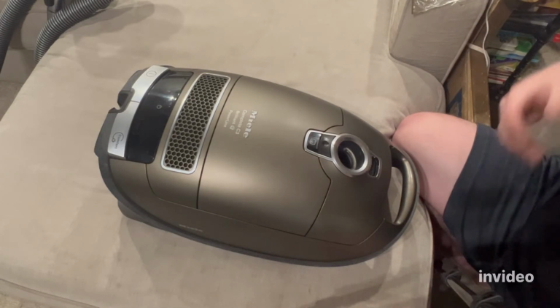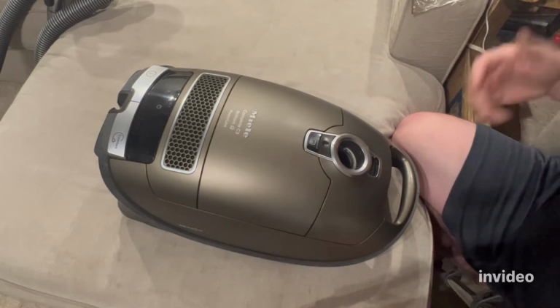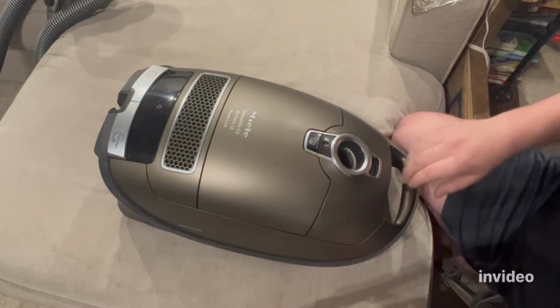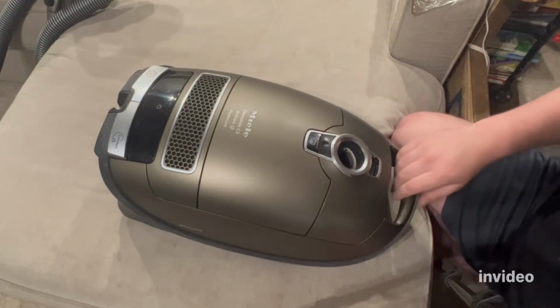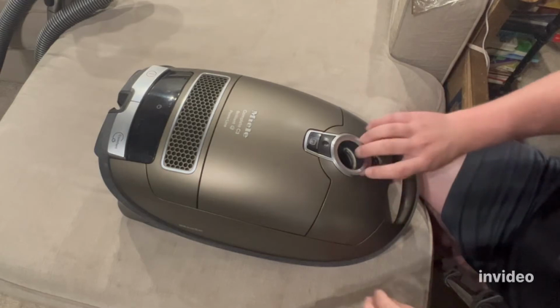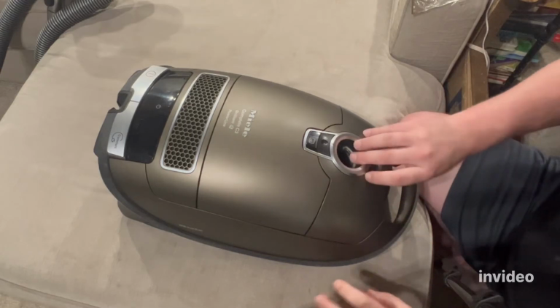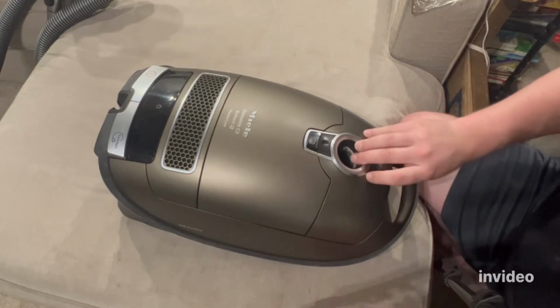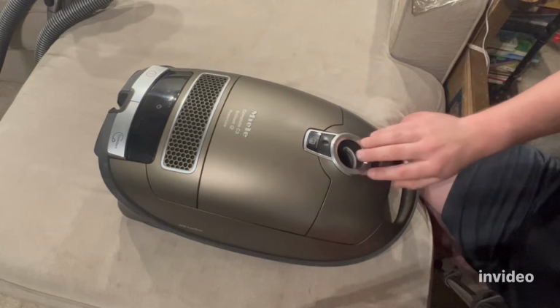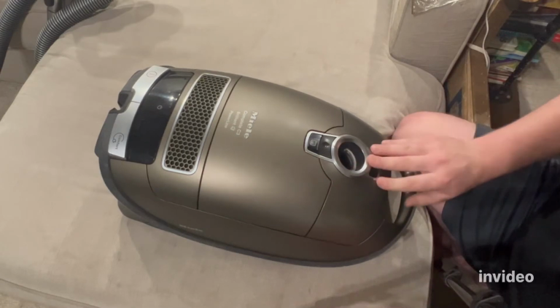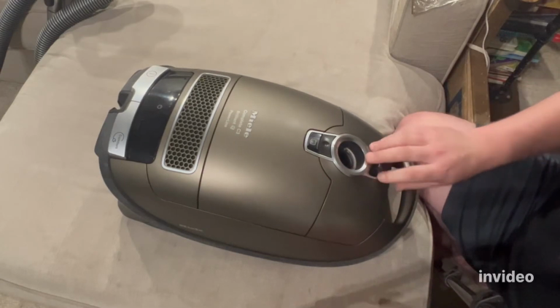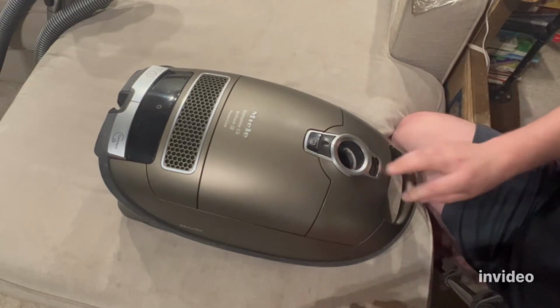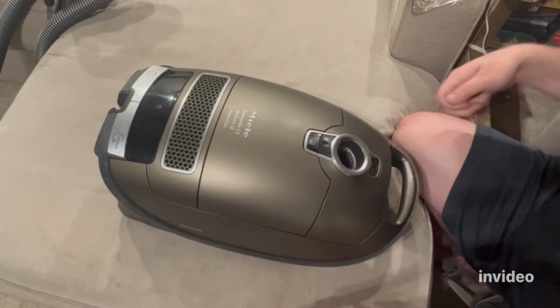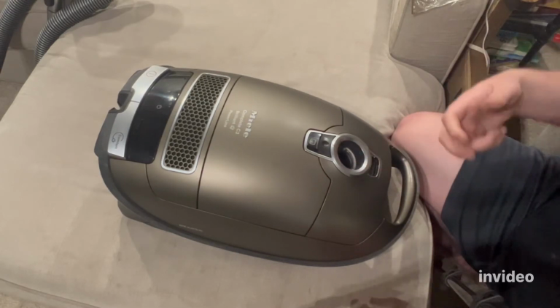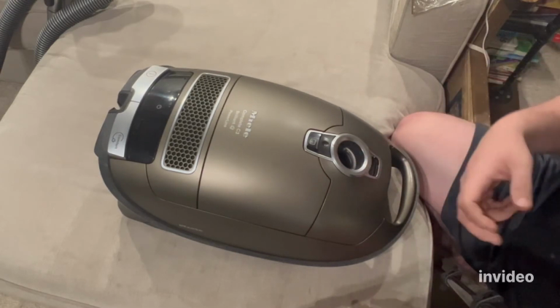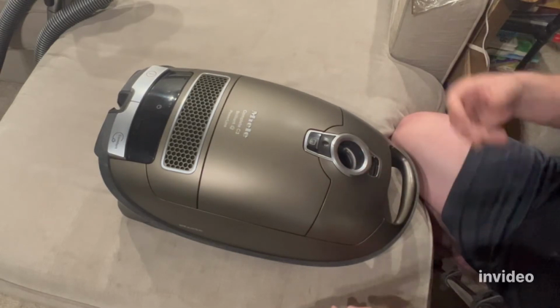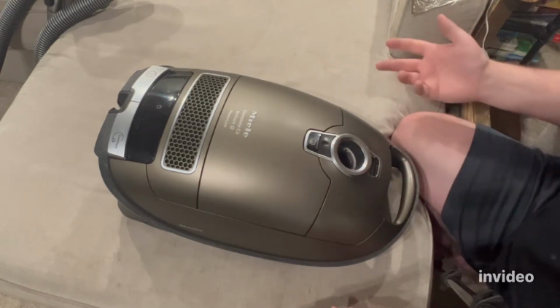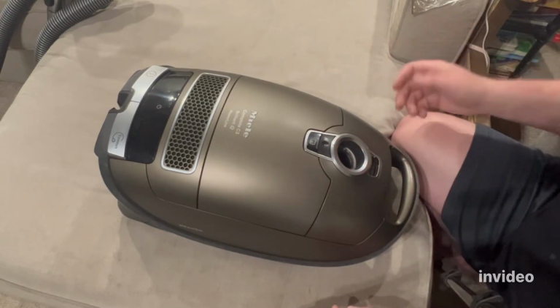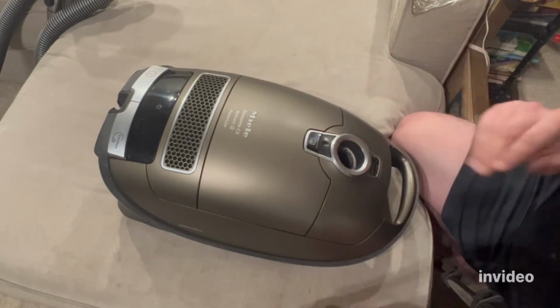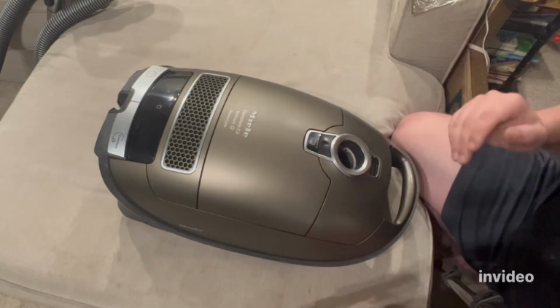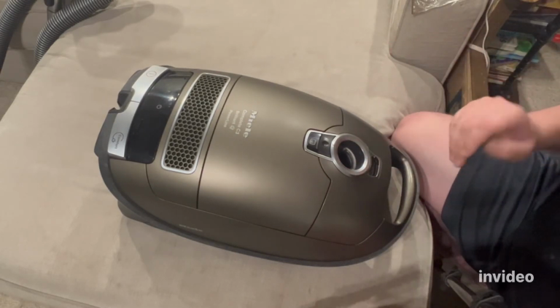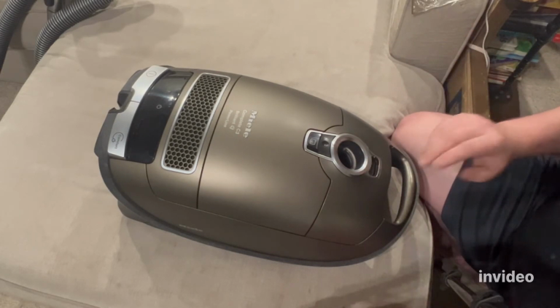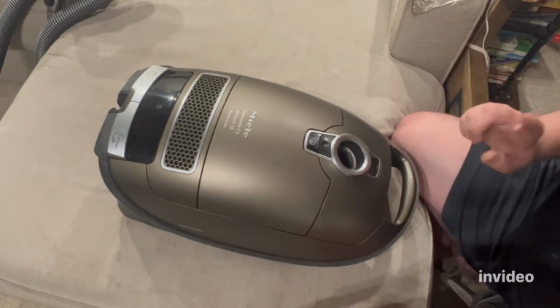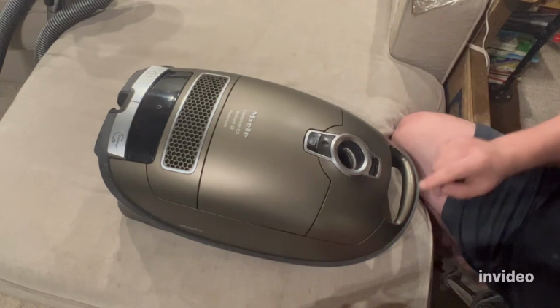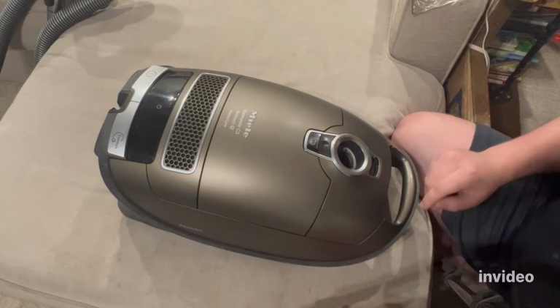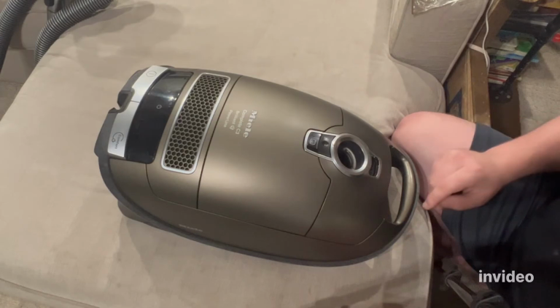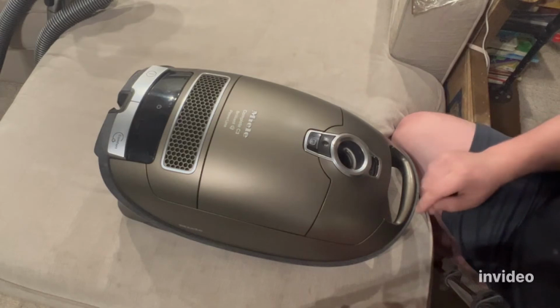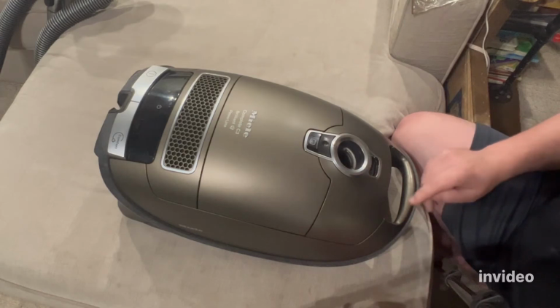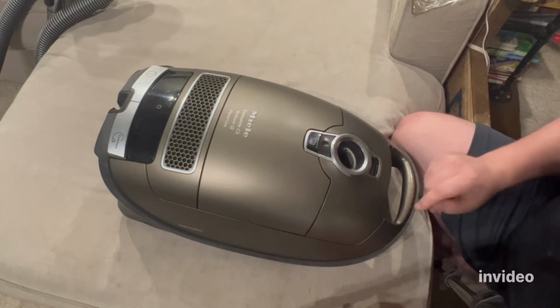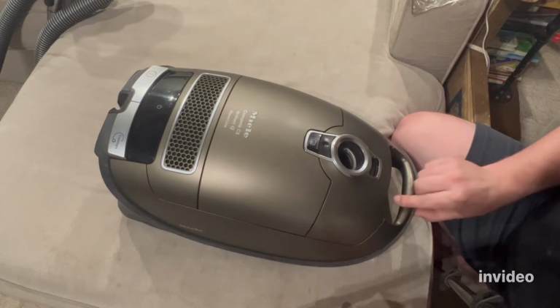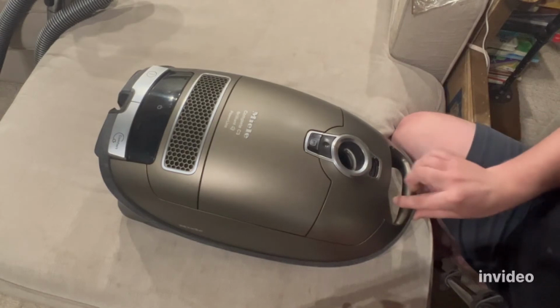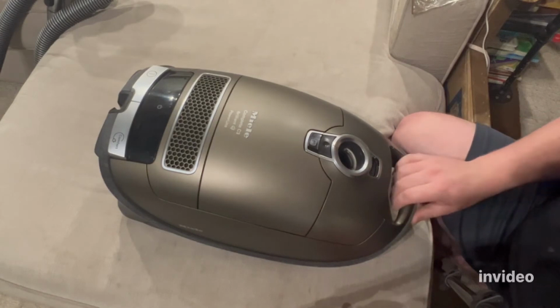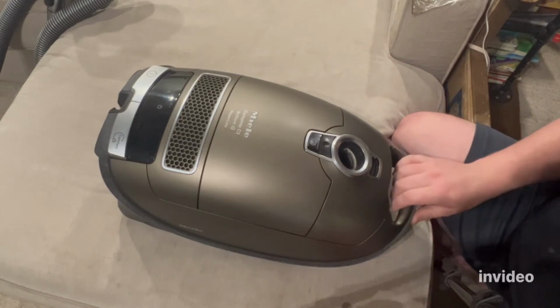Some people that buy these brand new use them a few days later and have the same problem. I want to show you how to avoid that and why it happens.